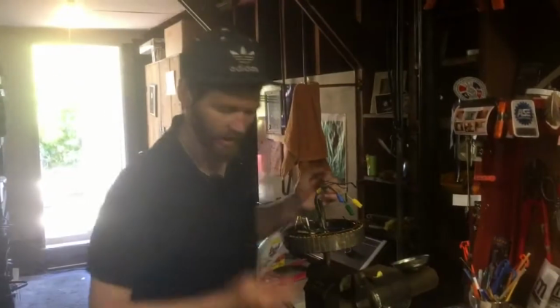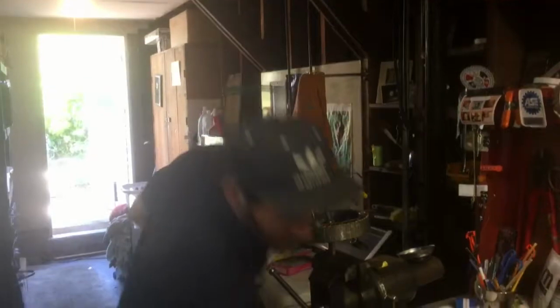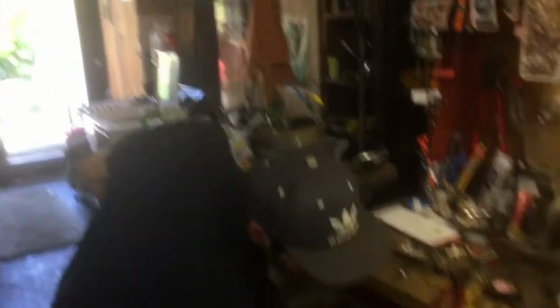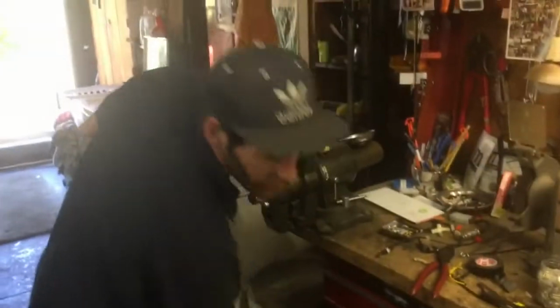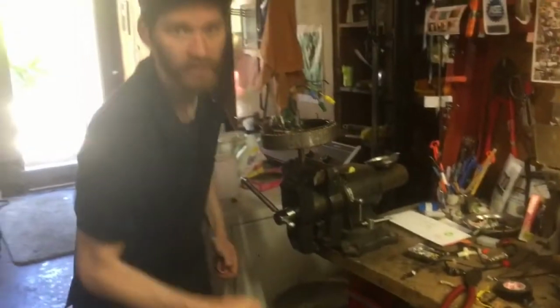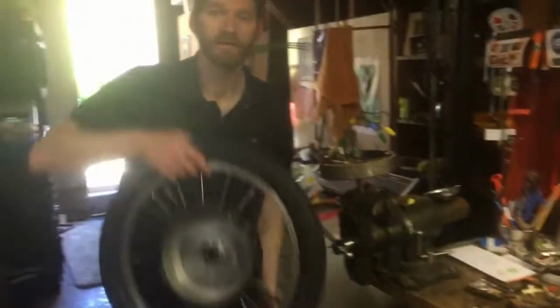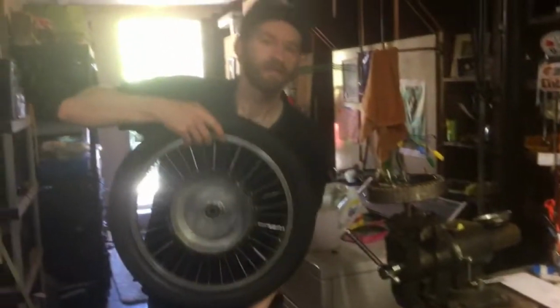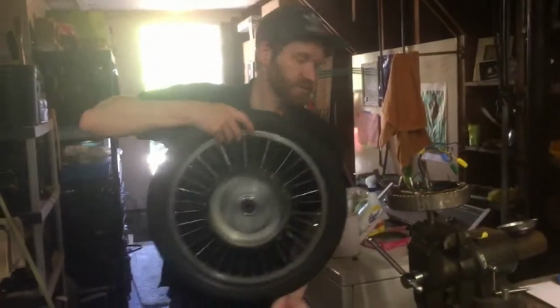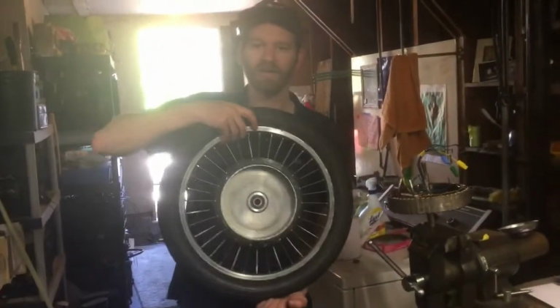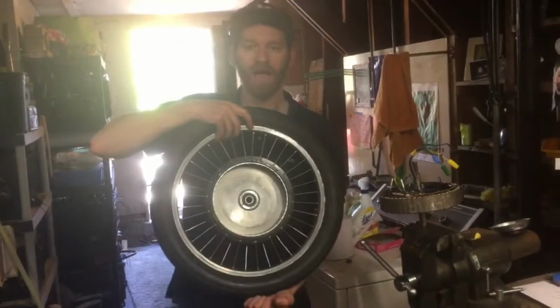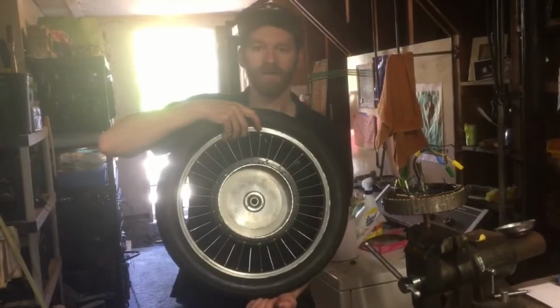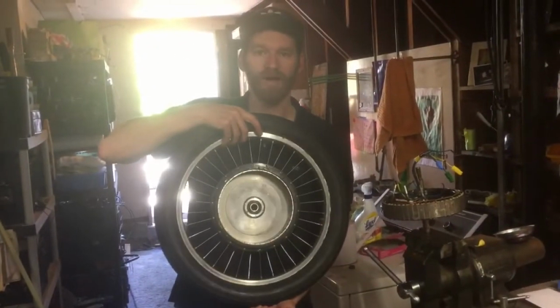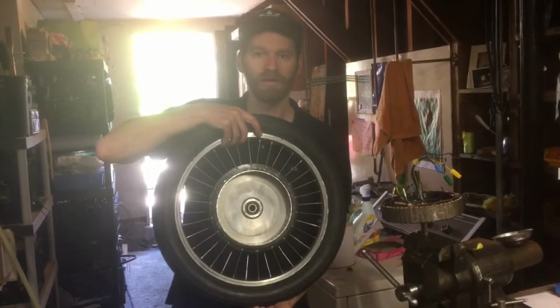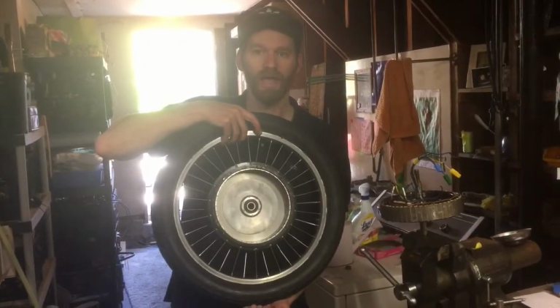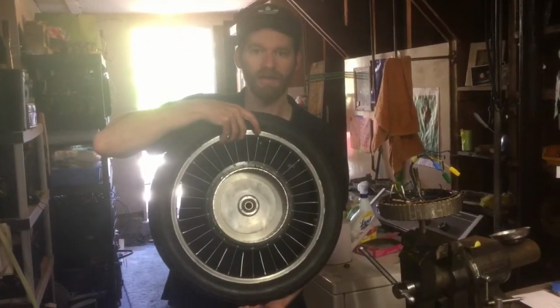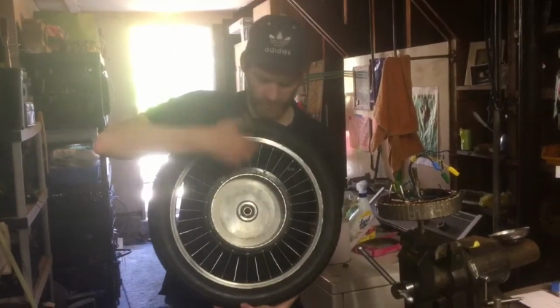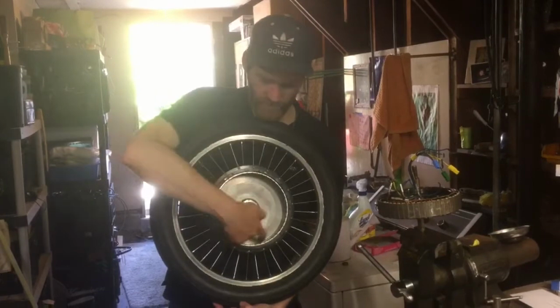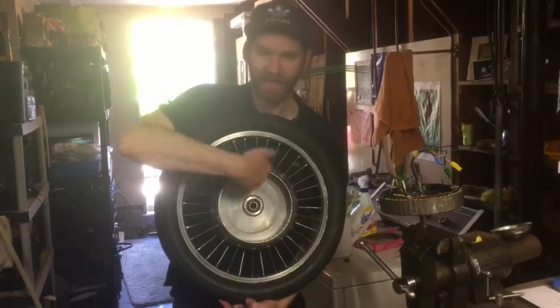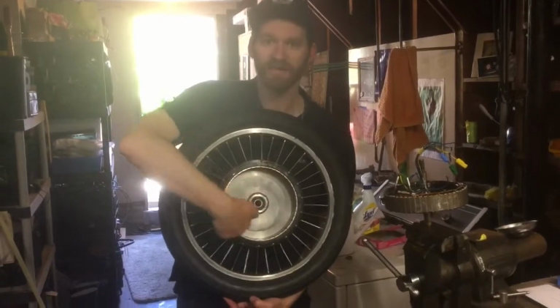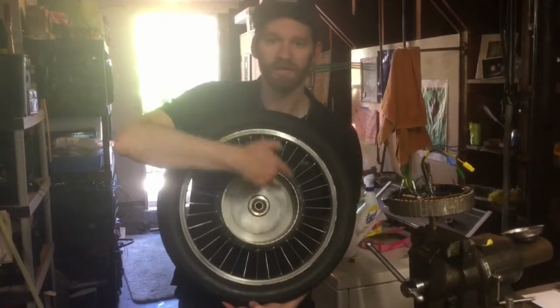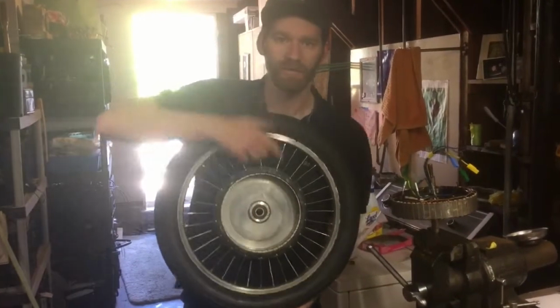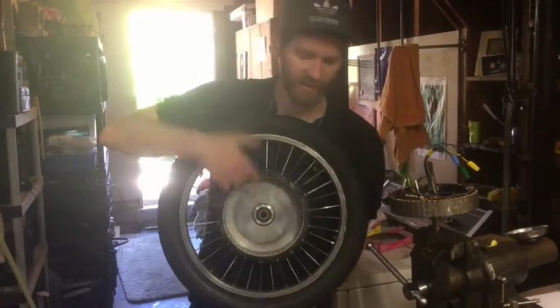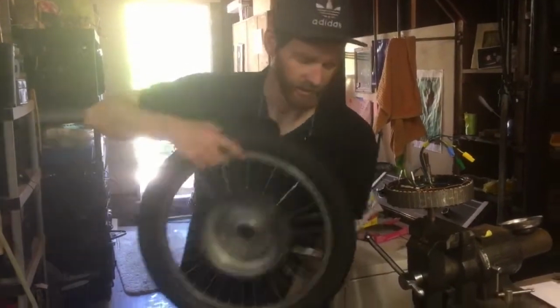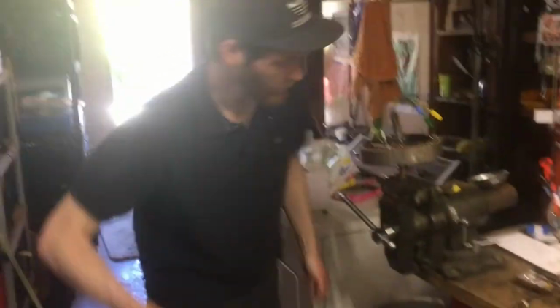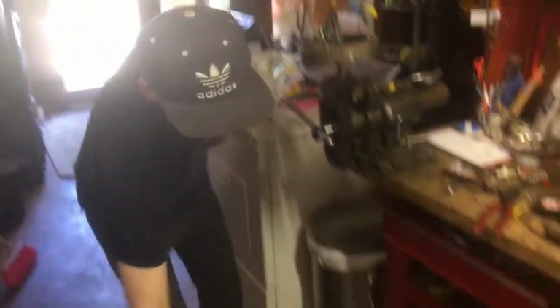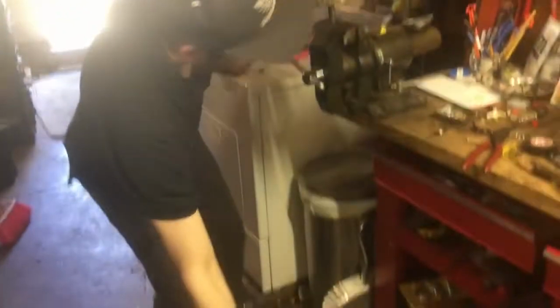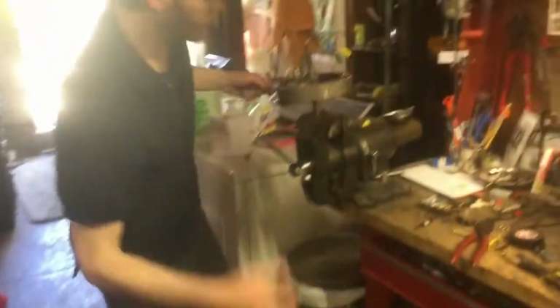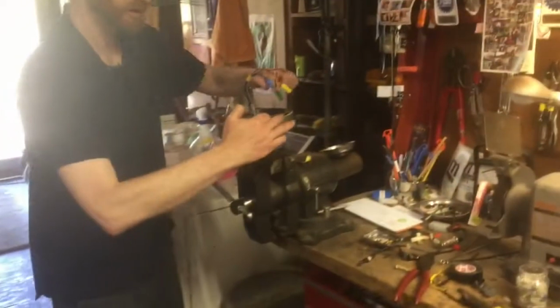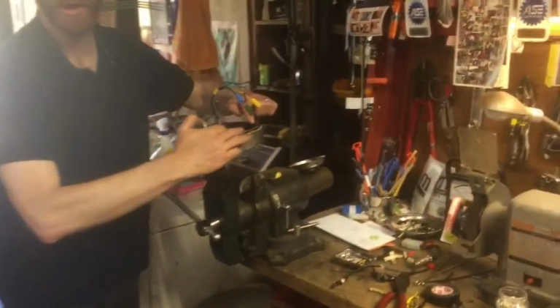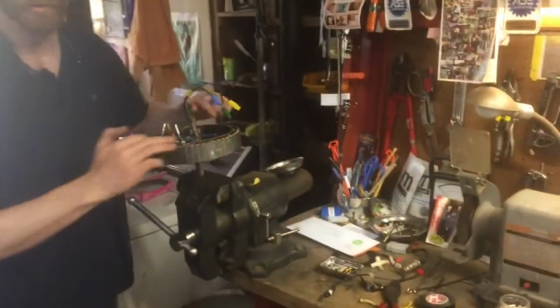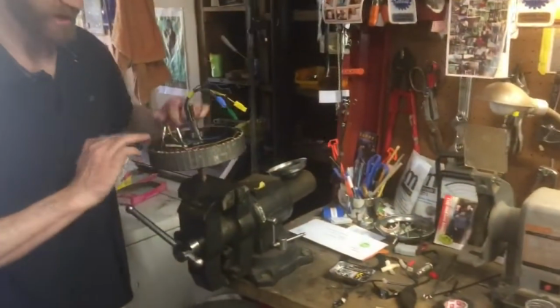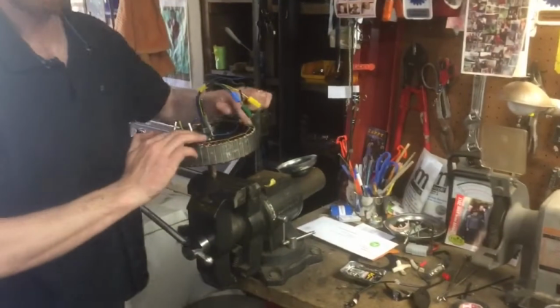I've taken the stator out of the hub. These are magnets here — permanent magnets. And here's all our phase coils.